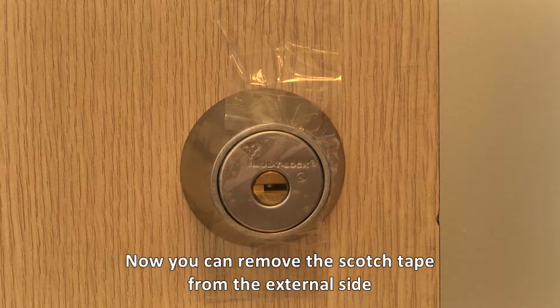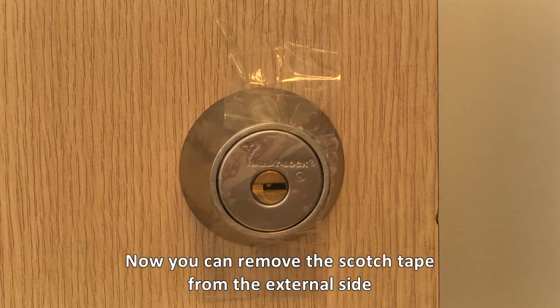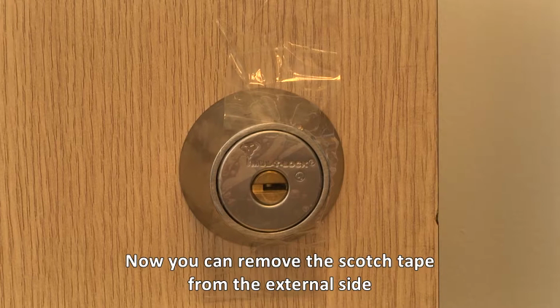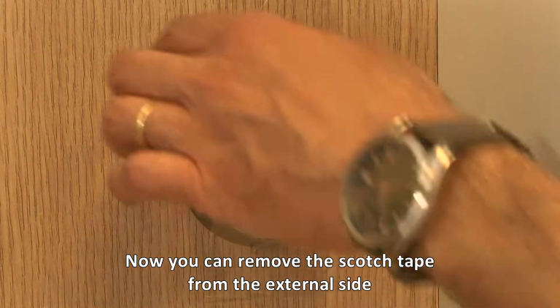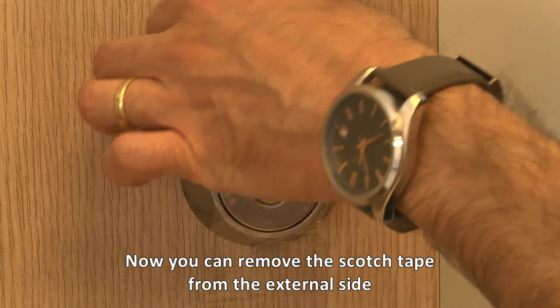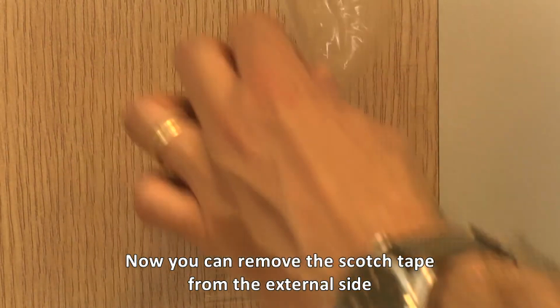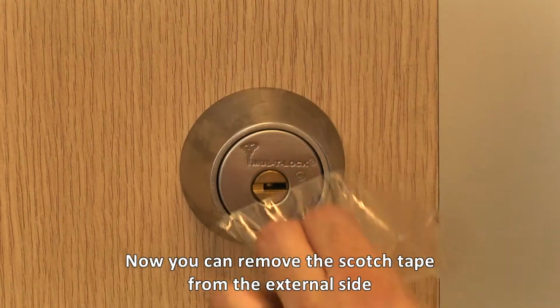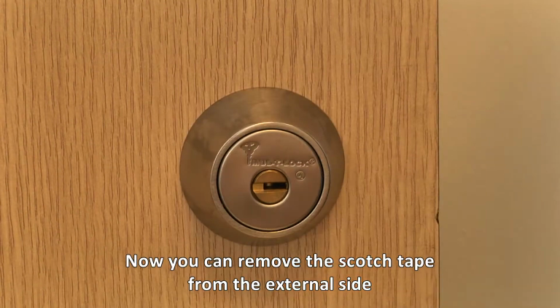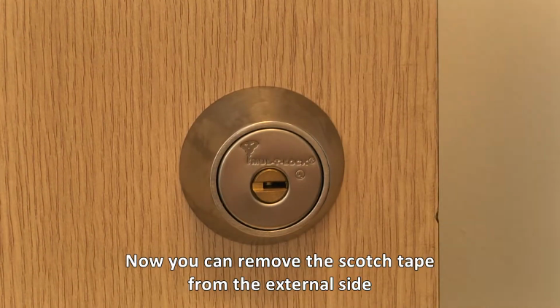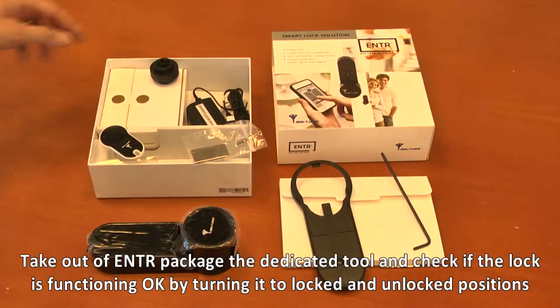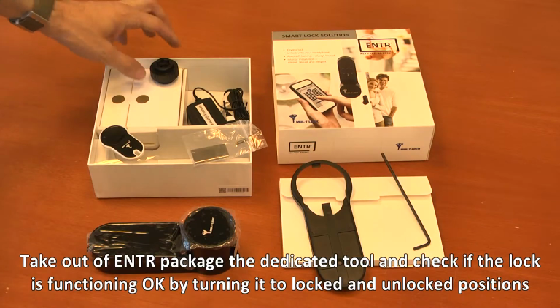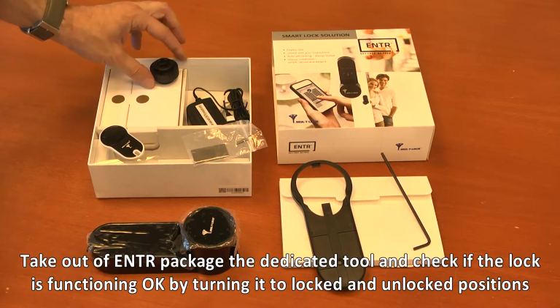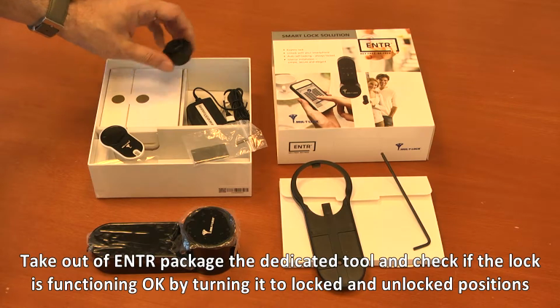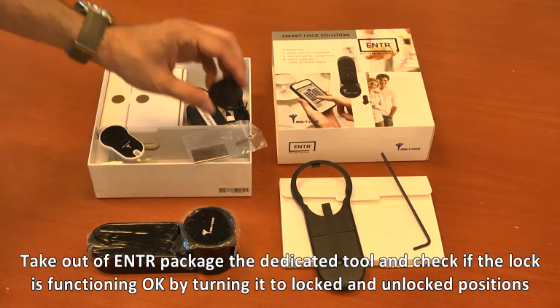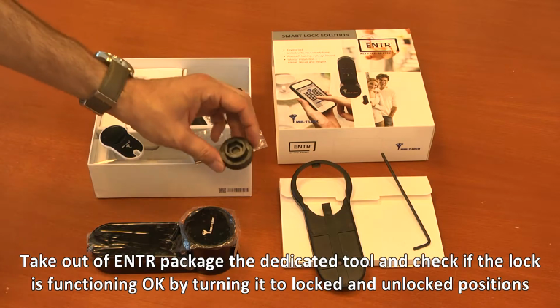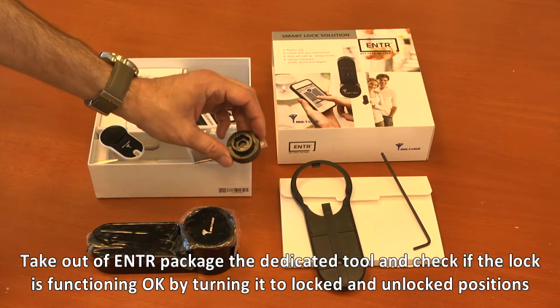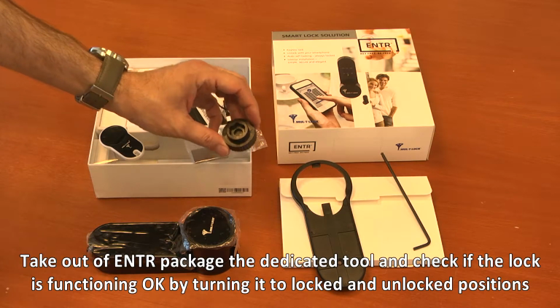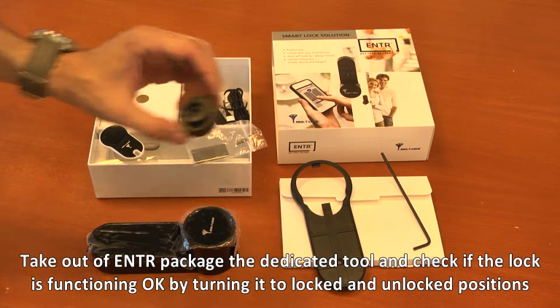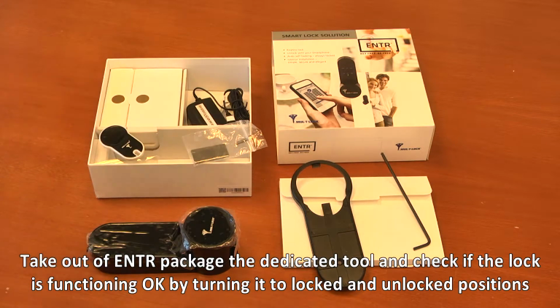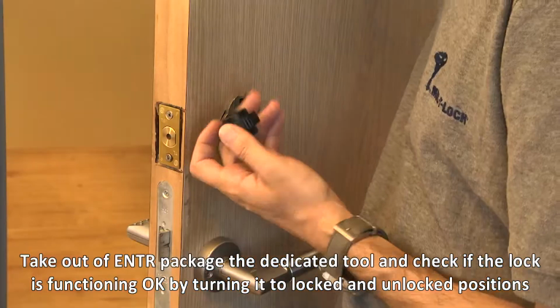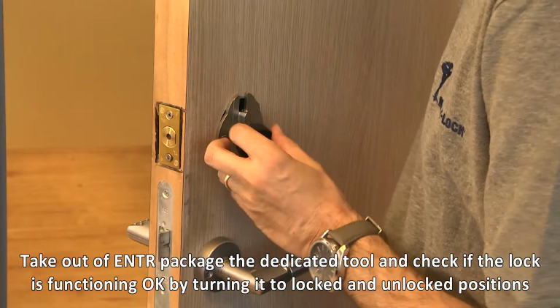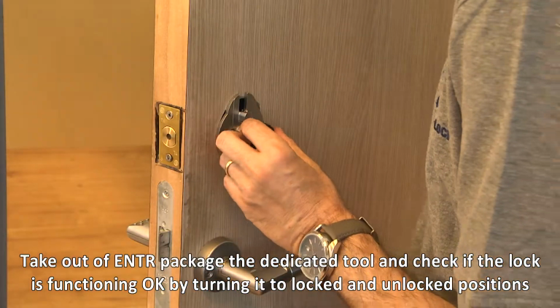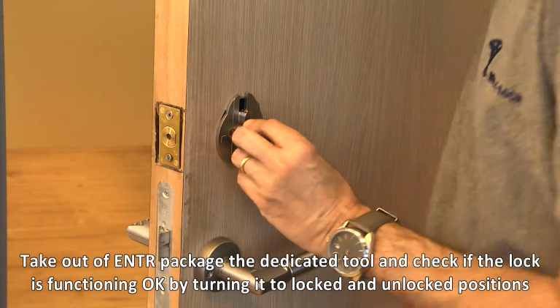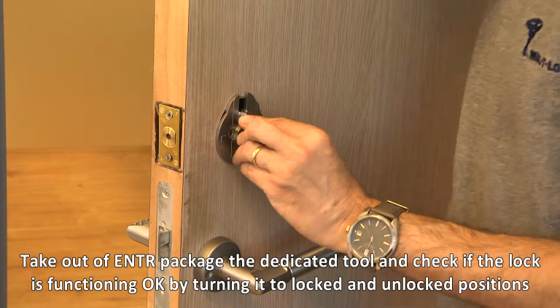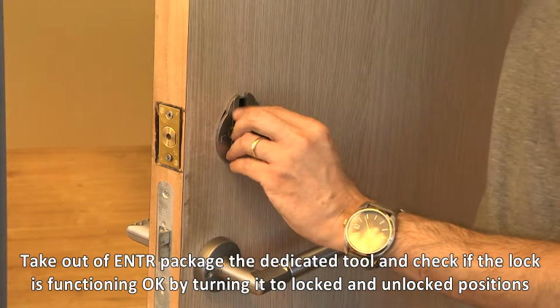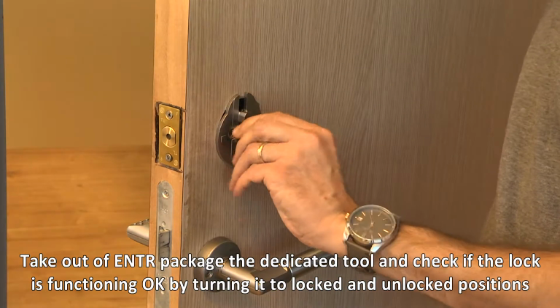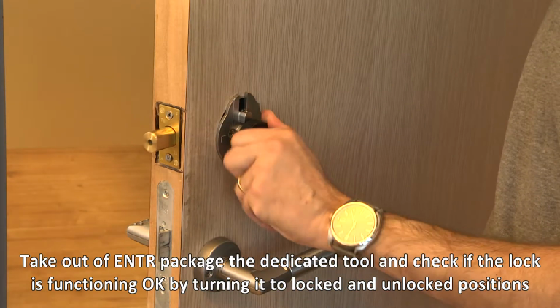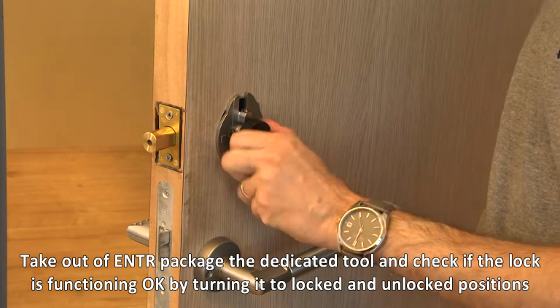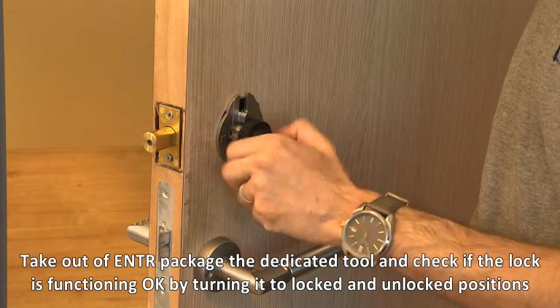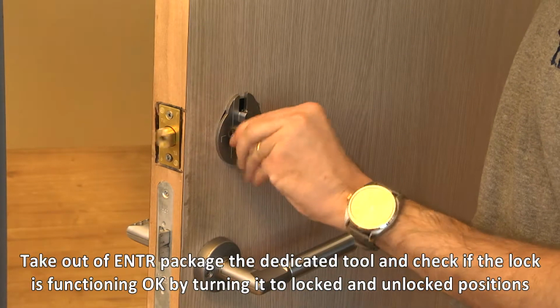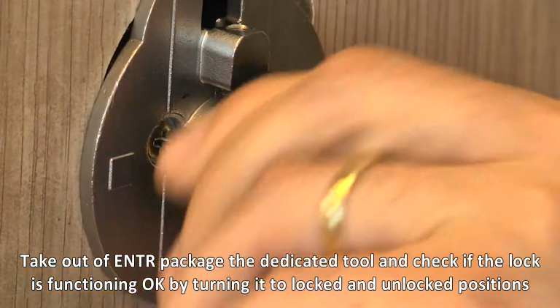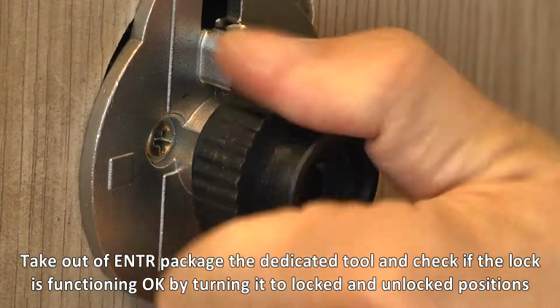Now you can remove the Scotch tape from the external side. Take the dedicated tool out of the package and check that the lock is functioning correctly by turning it to the locked and unlocked positions.